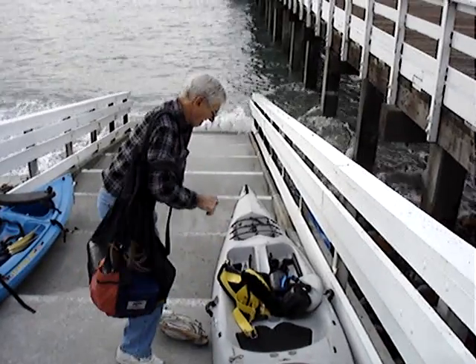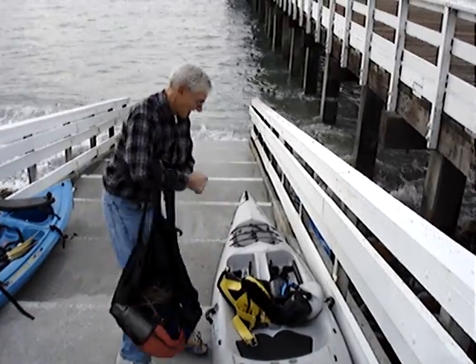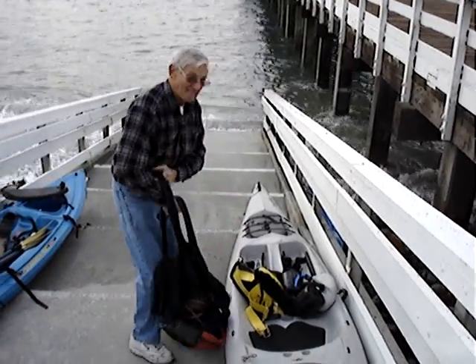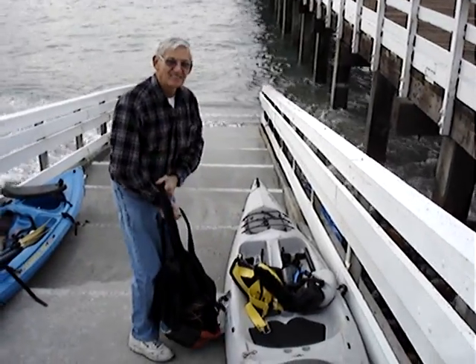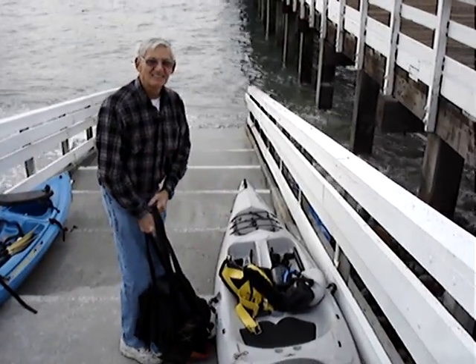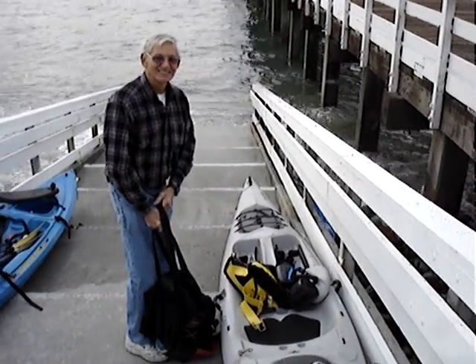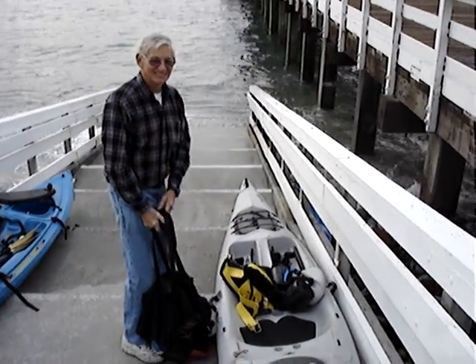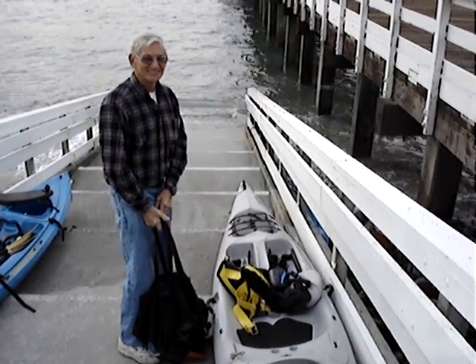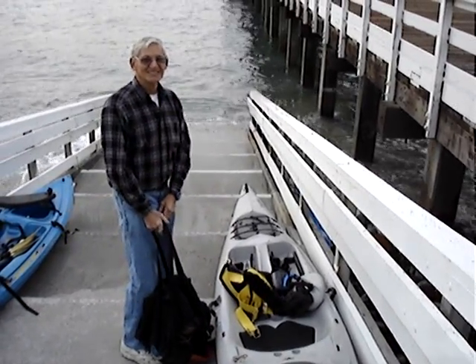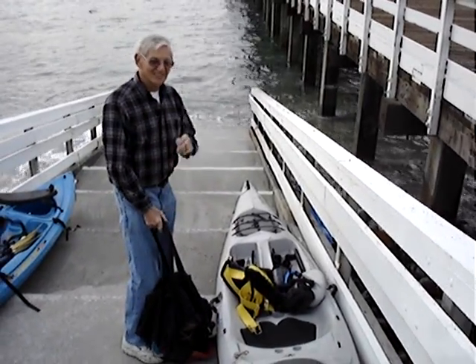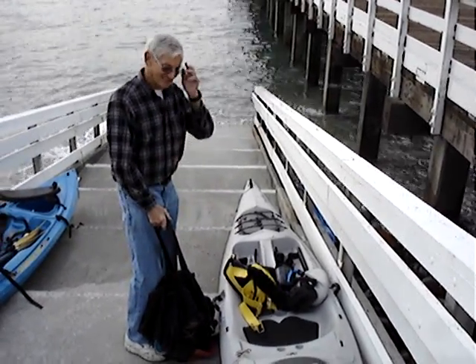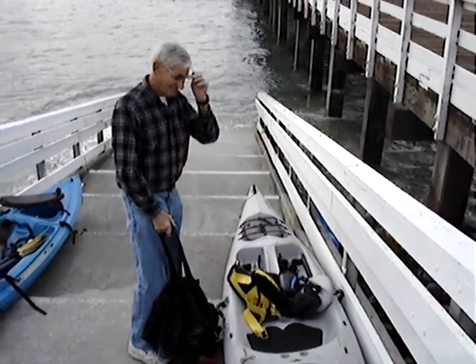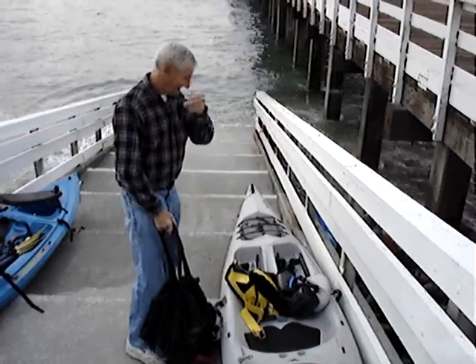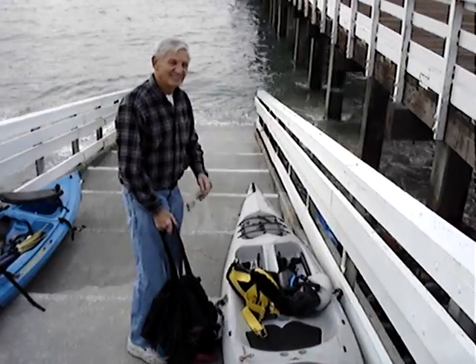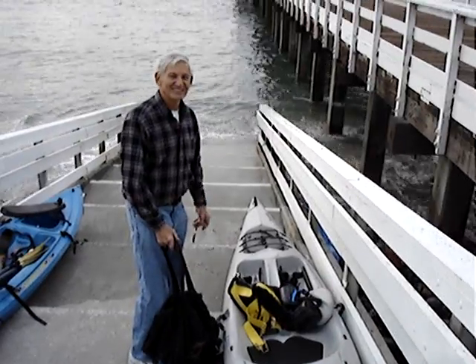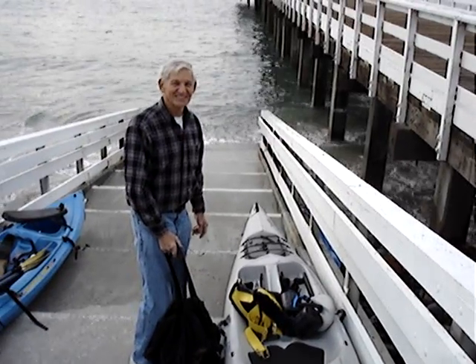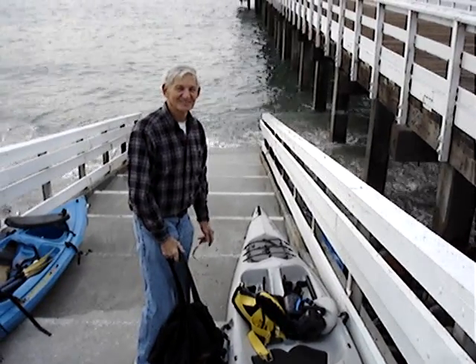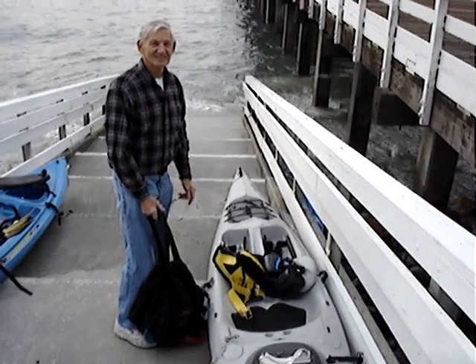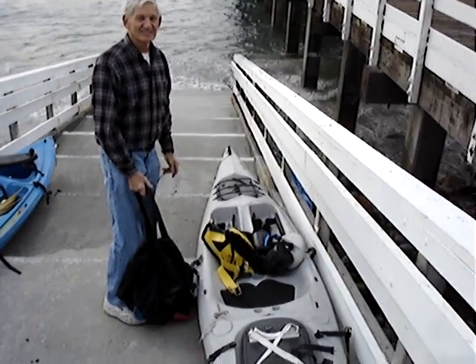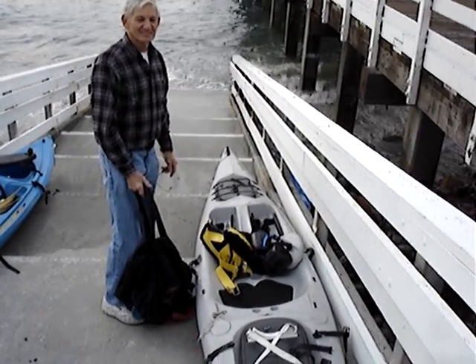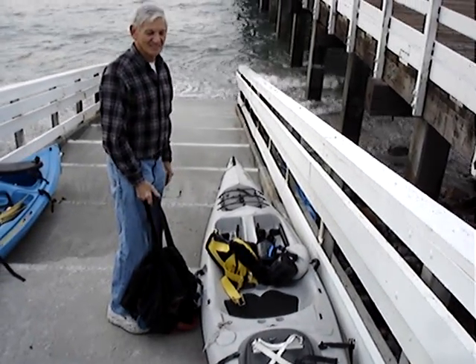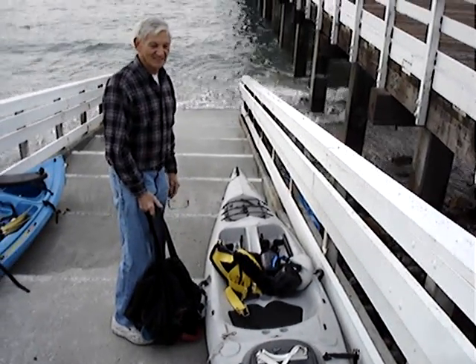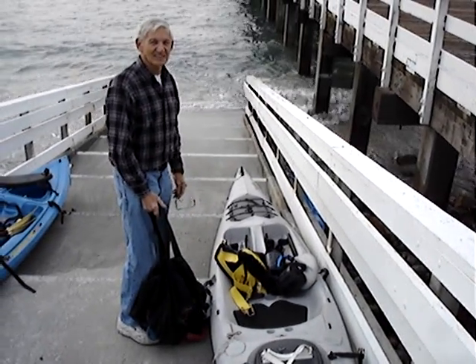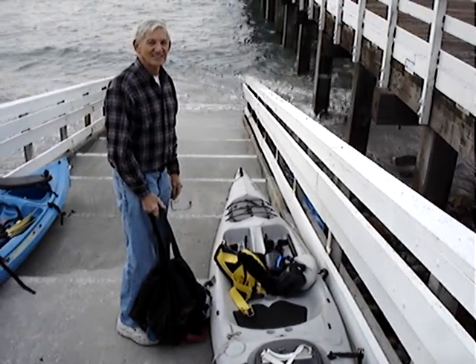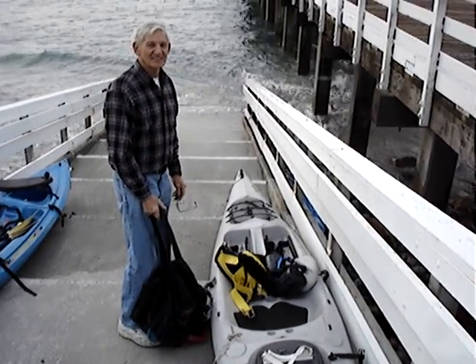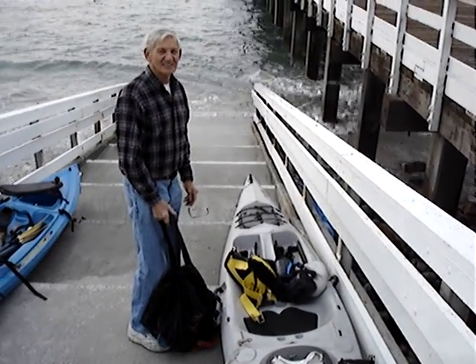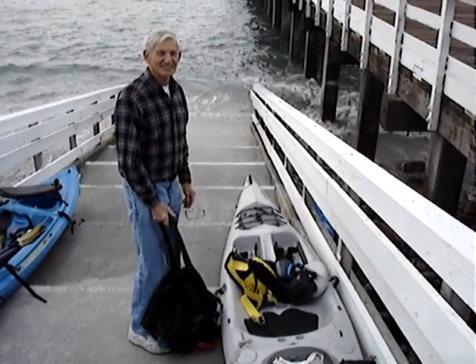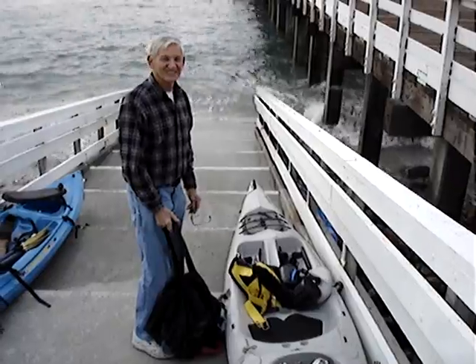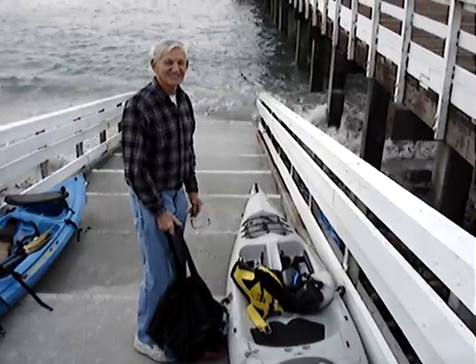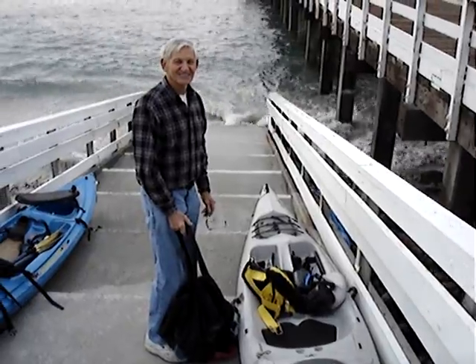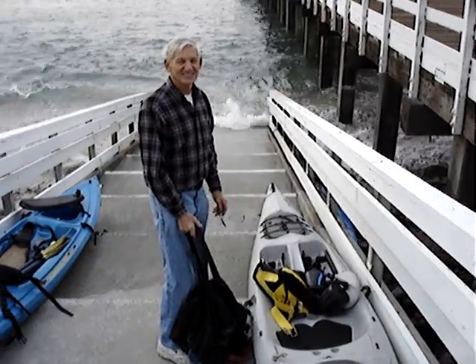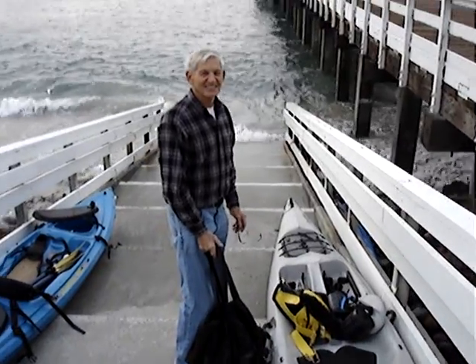I'm doing a kayak dive with Carl Karpanski, one of the legends in our sport here. We're packing our kayaks out and we're going to do a little dive in just a second.